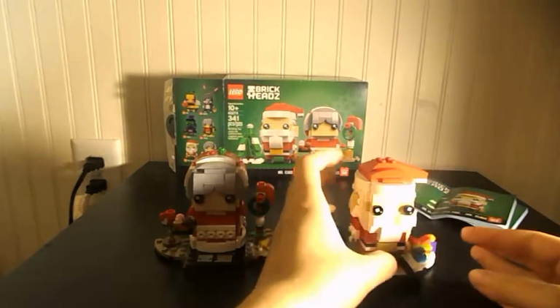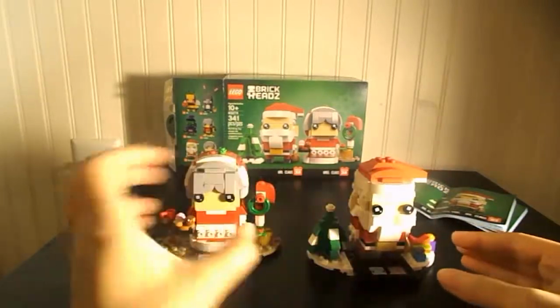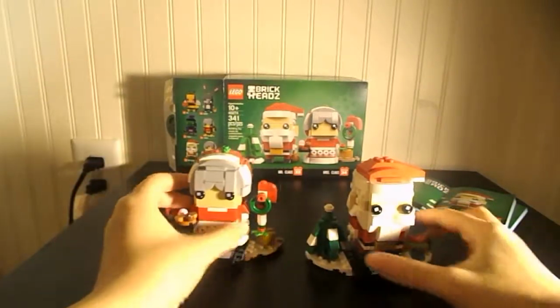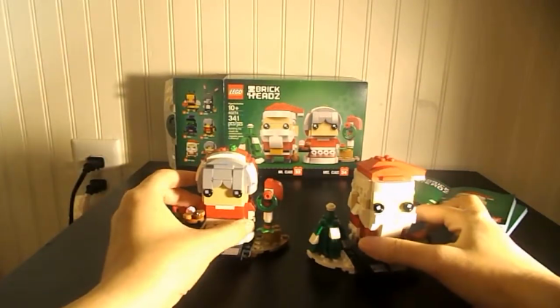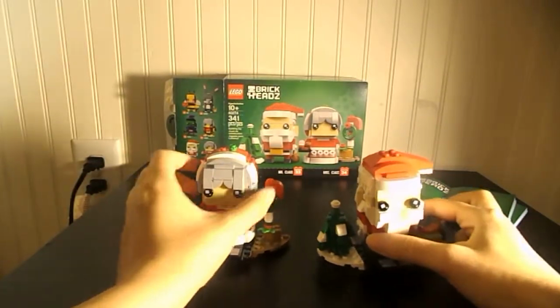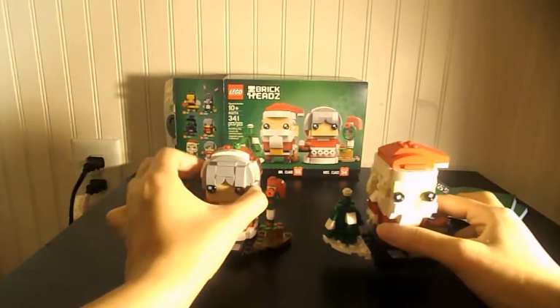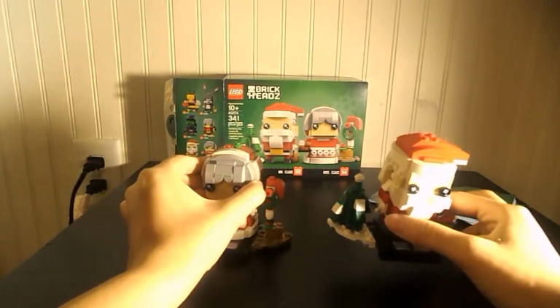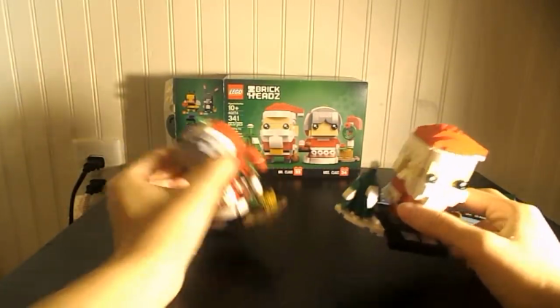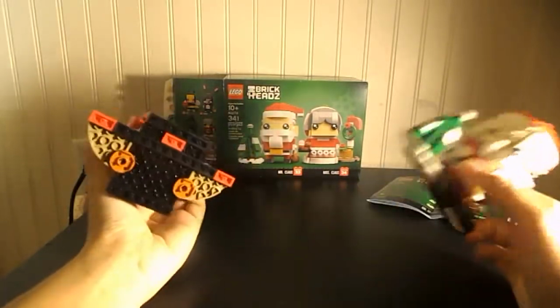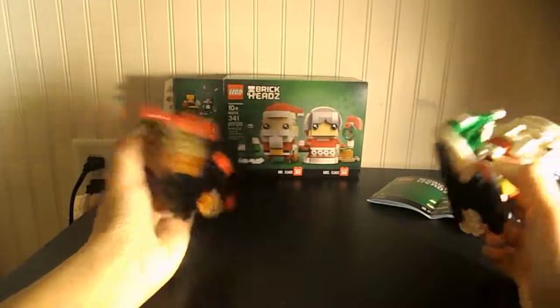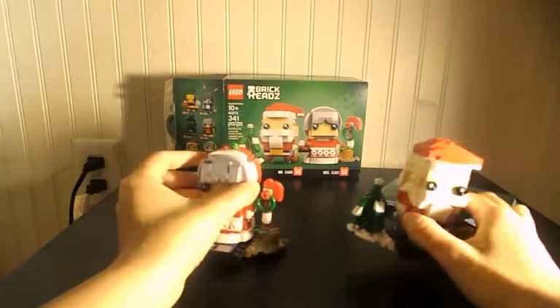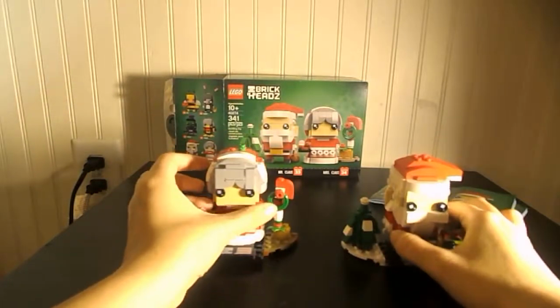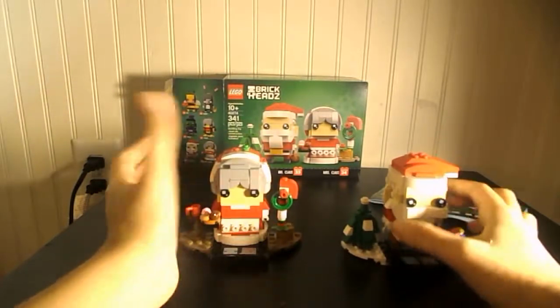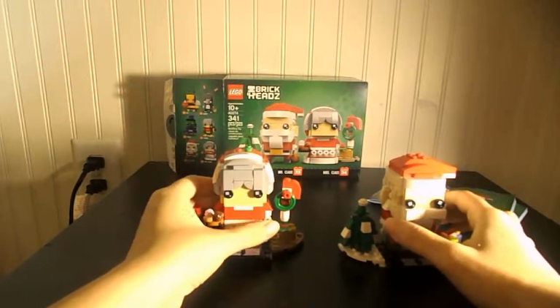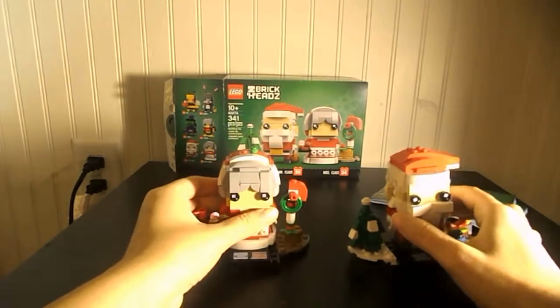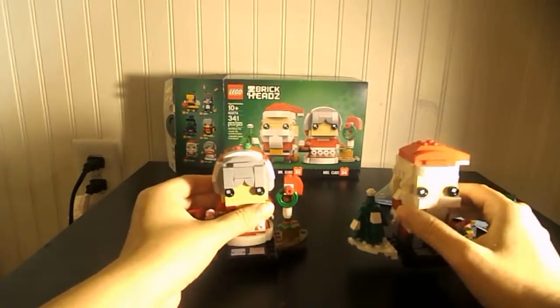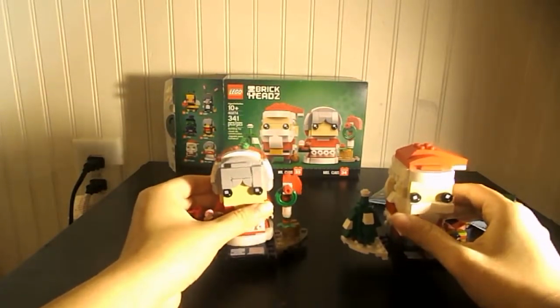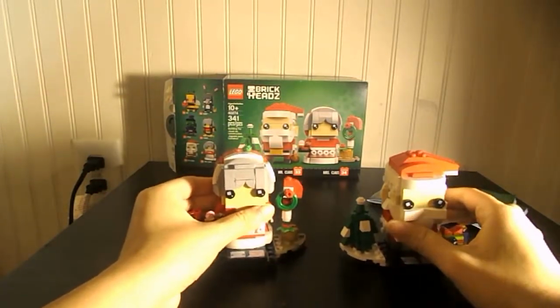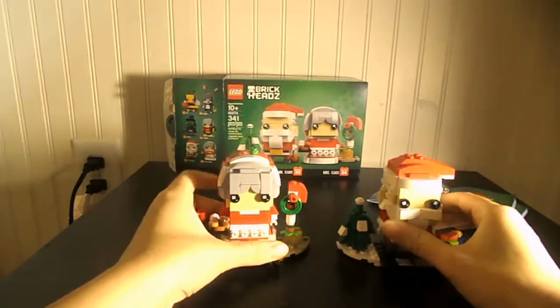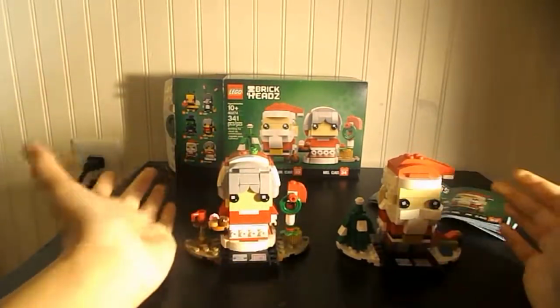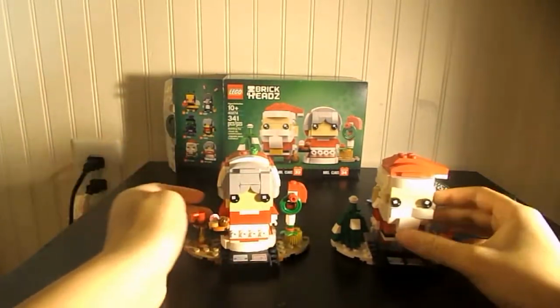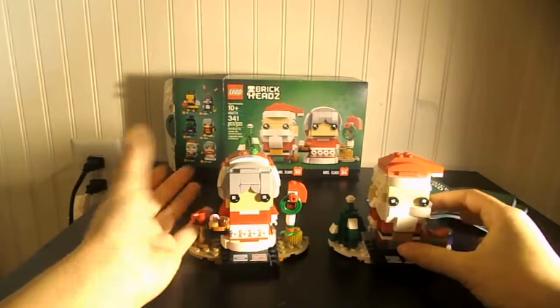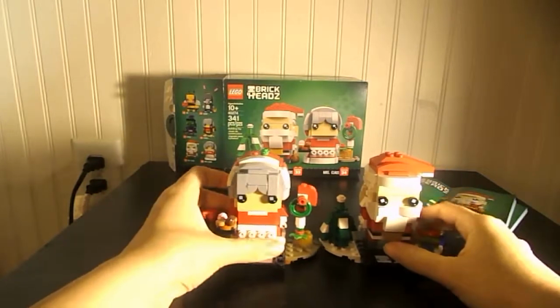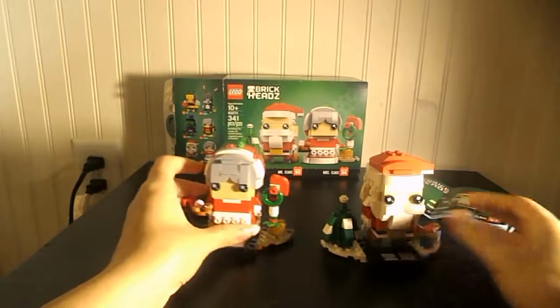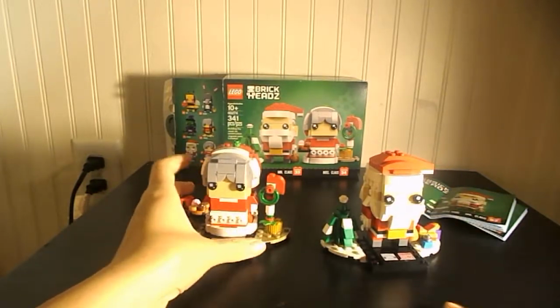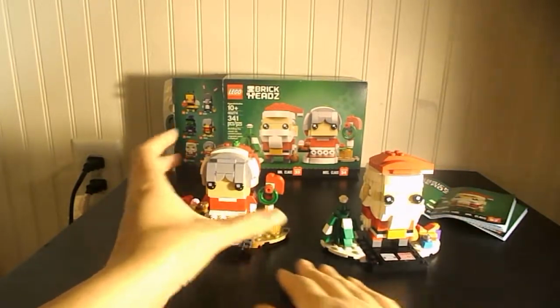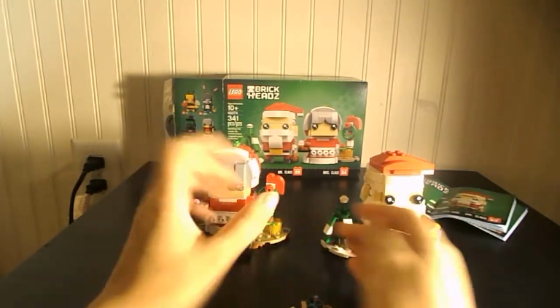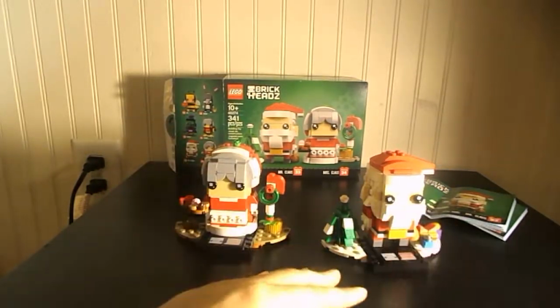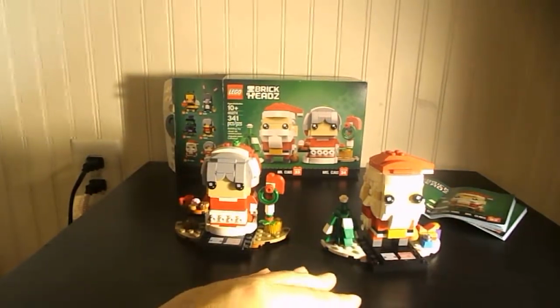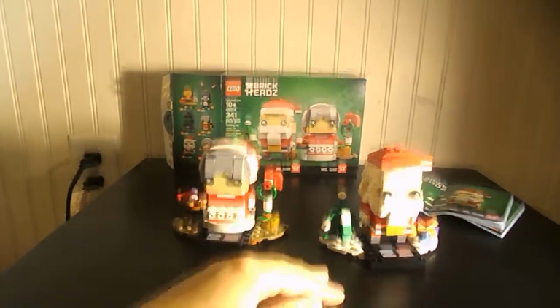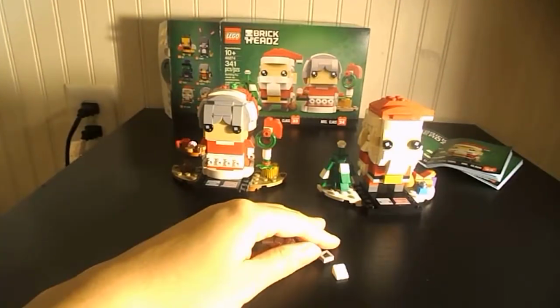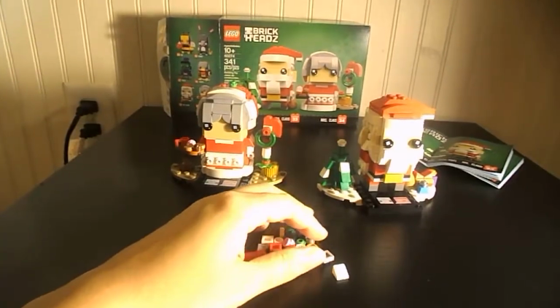I rushed through it and made a few mistakes, but it's pretty easy. I just had to redo it a little bit and I figured it out. Here are all the extra pieces you get. It's a pretty easy build, pretty fun build.